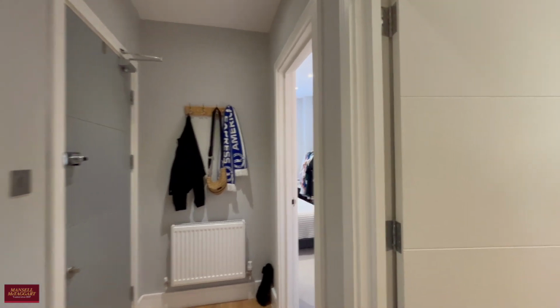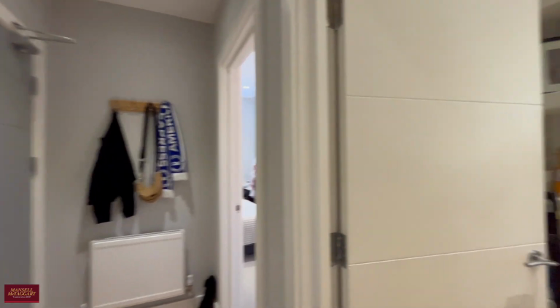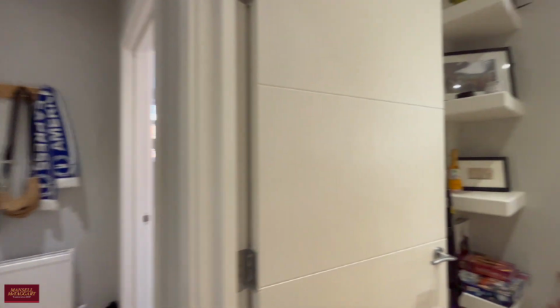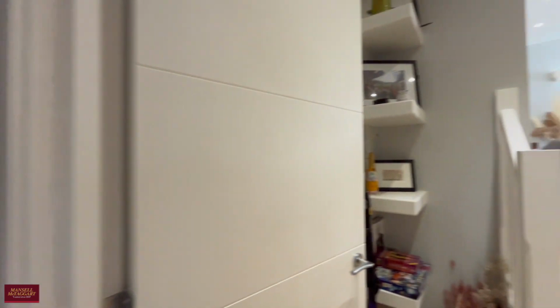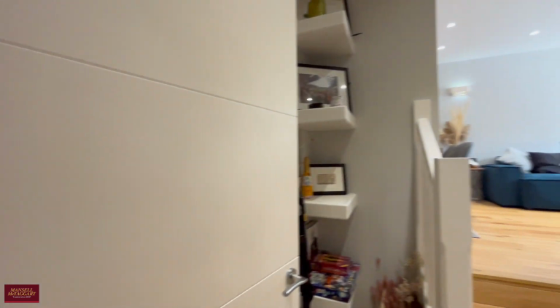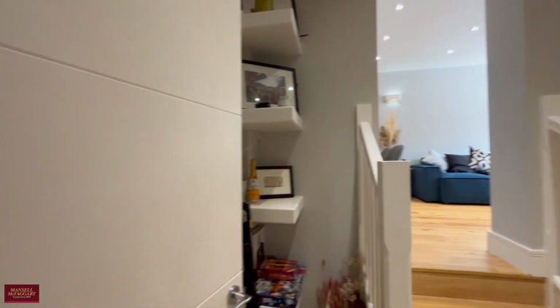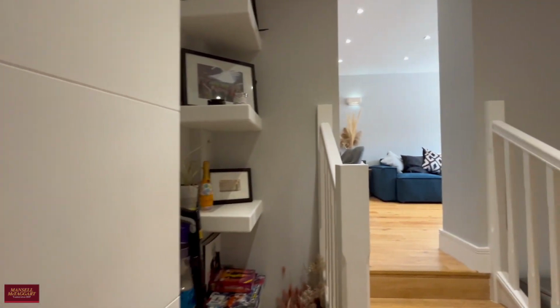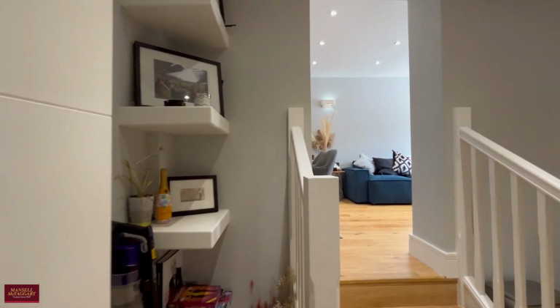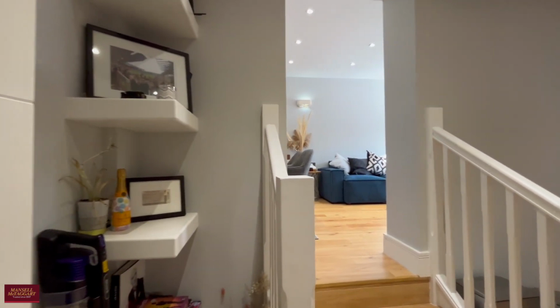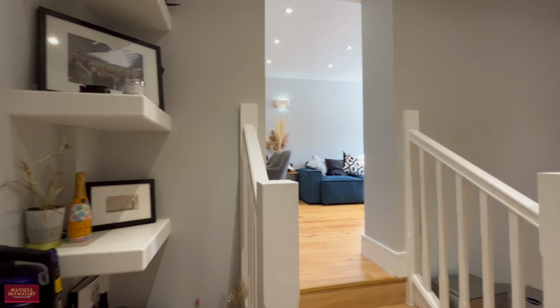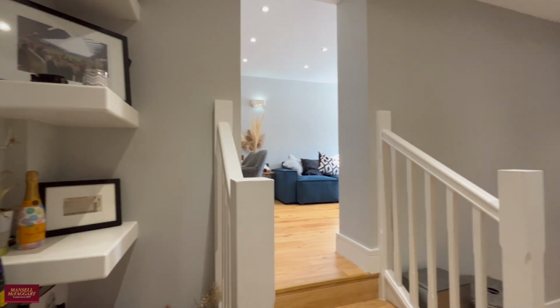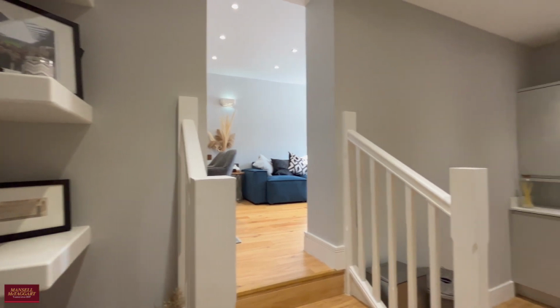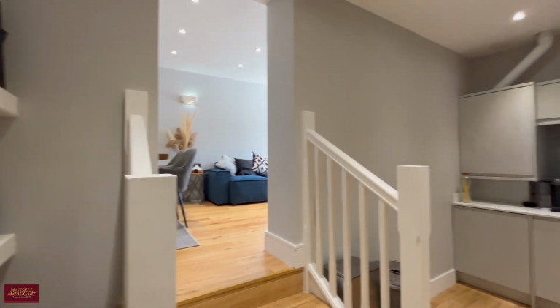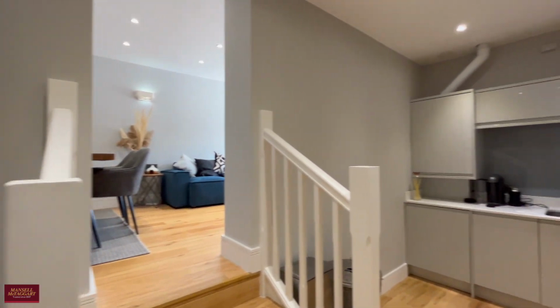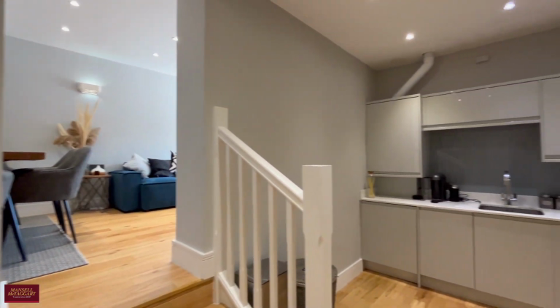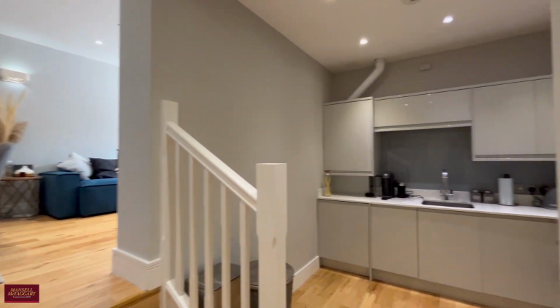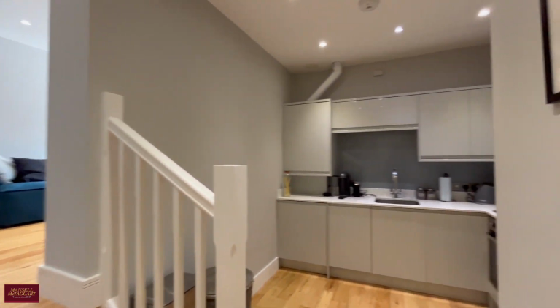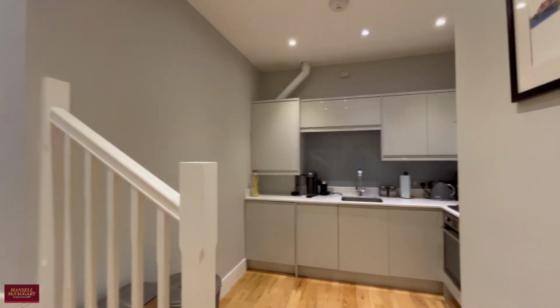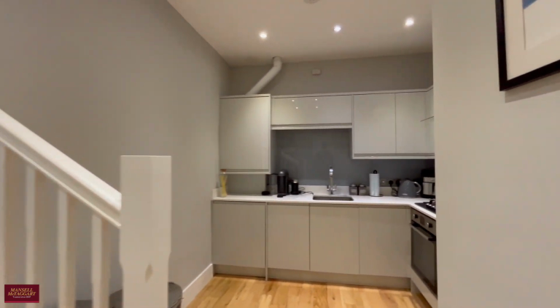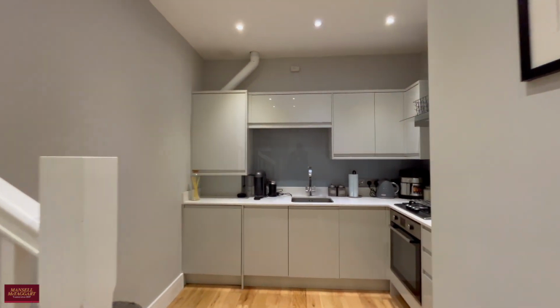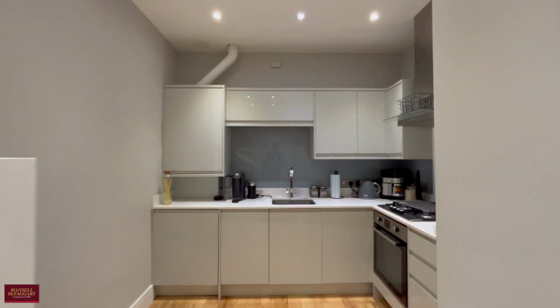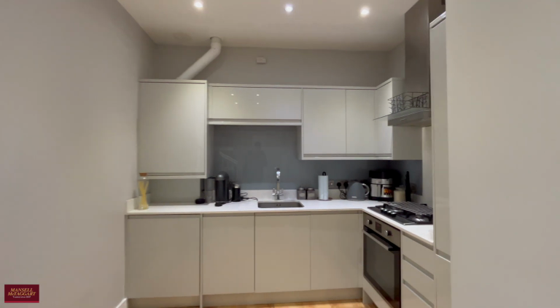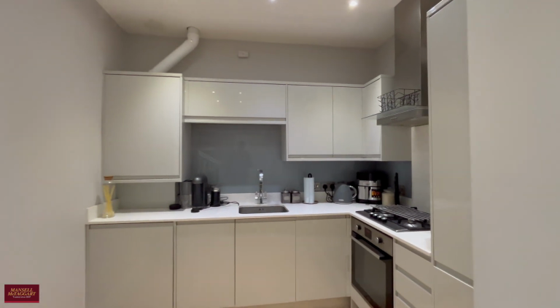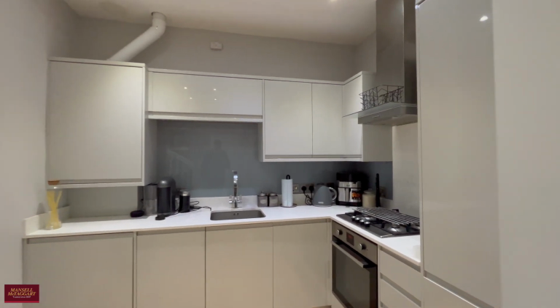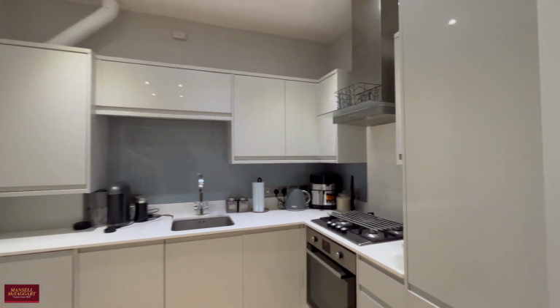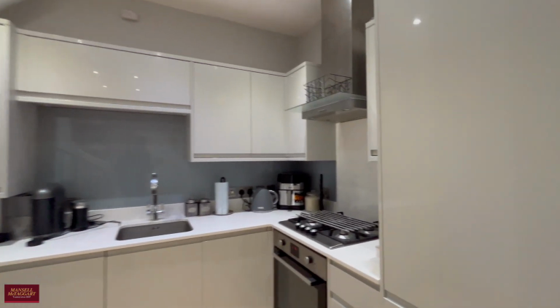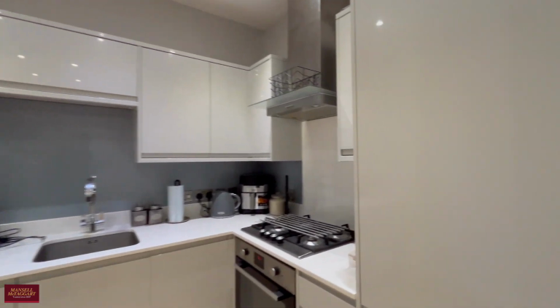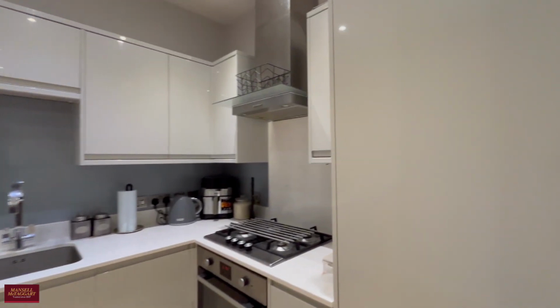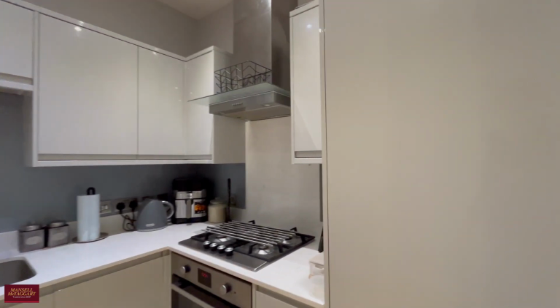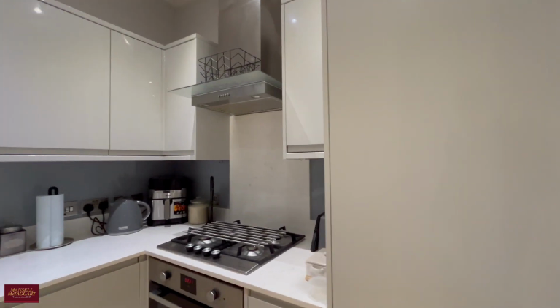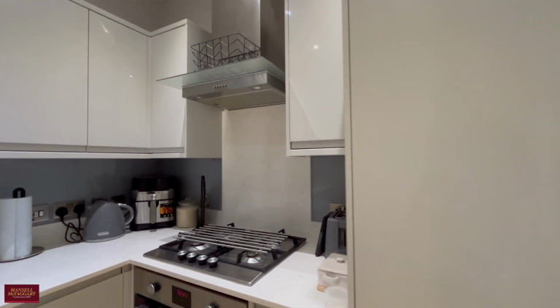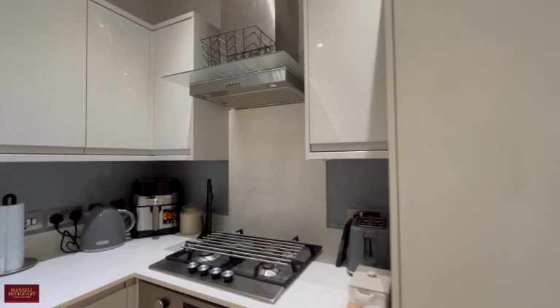This kitchen is absolutely the heart of this home. As it goes into the split level, it makes you feel as if you're not really in an apartment. You've got a nice sized high-end kitchen with a built-in fridge freezer and a nice gas ring hob.